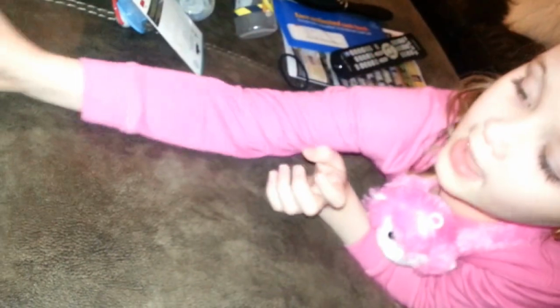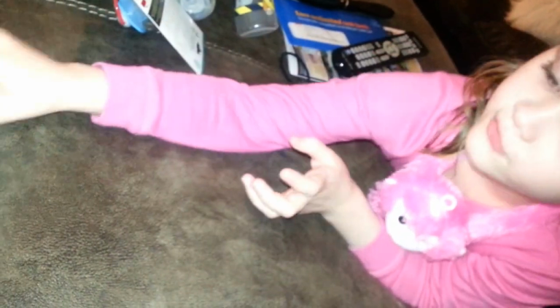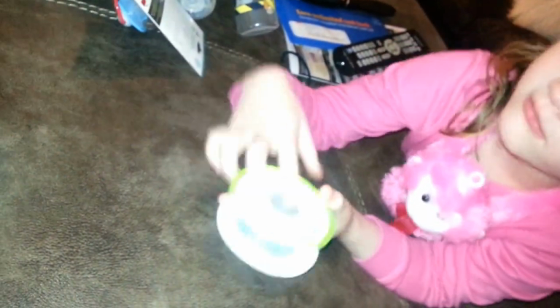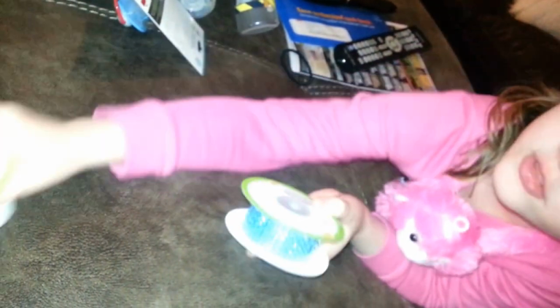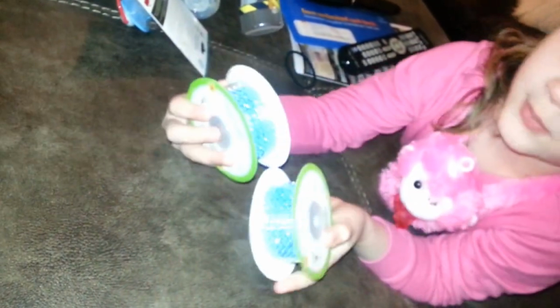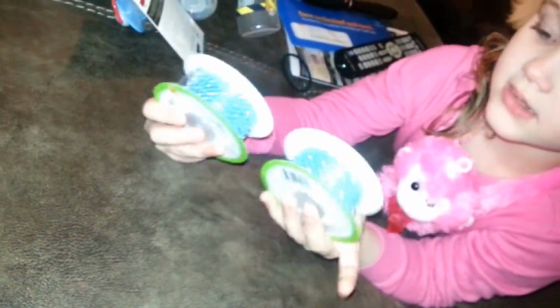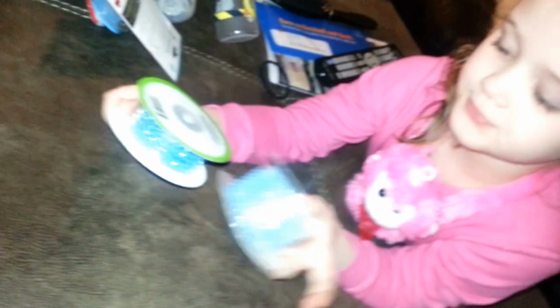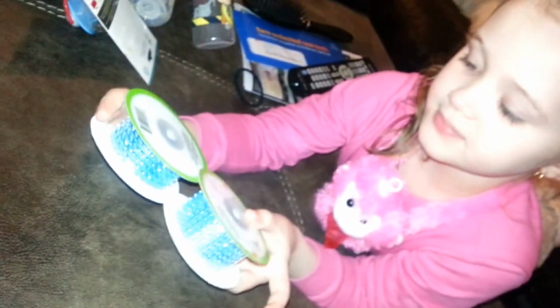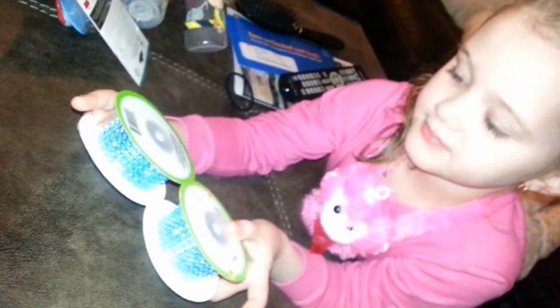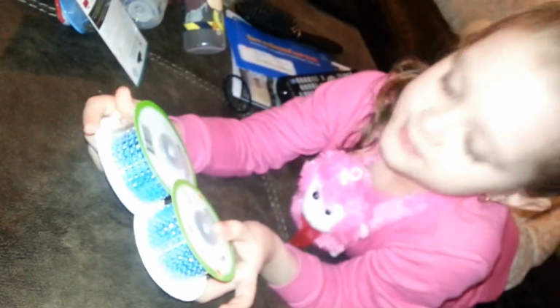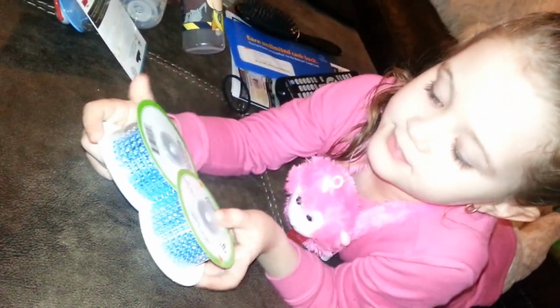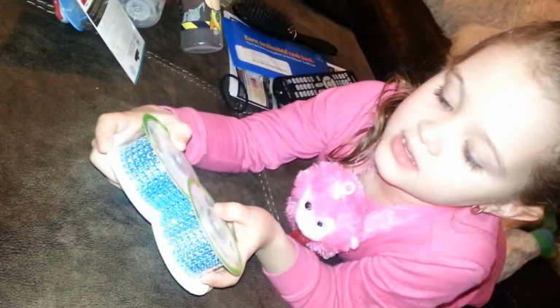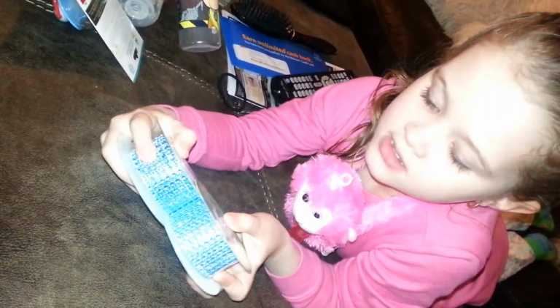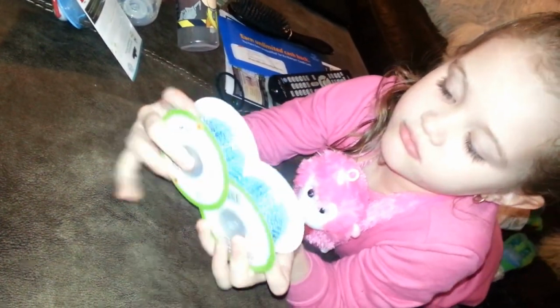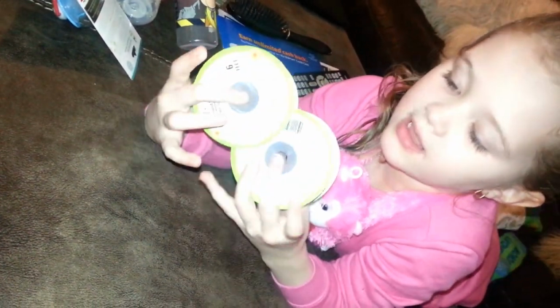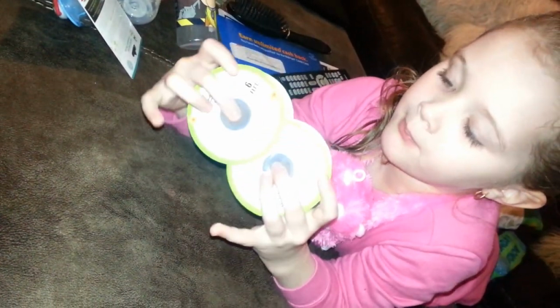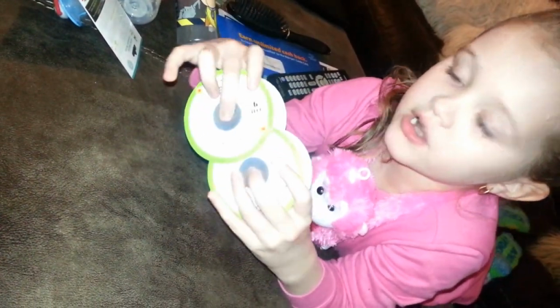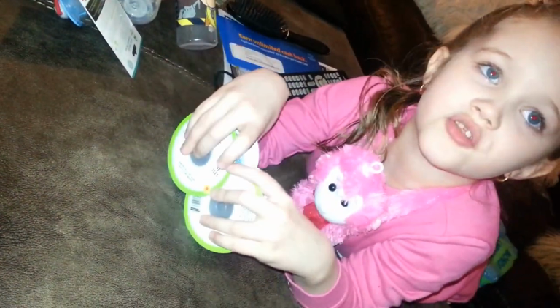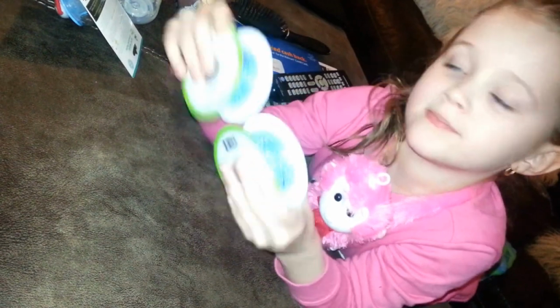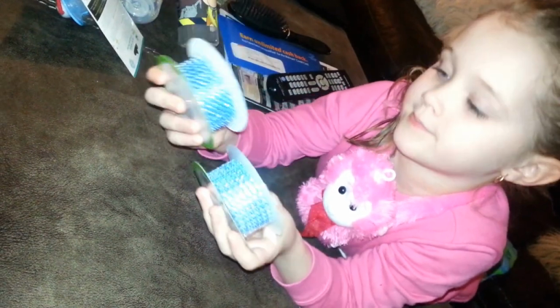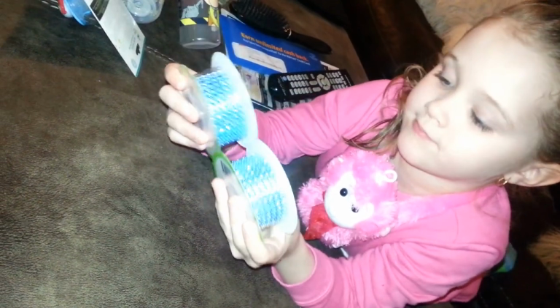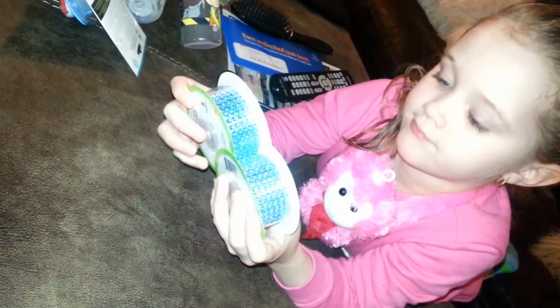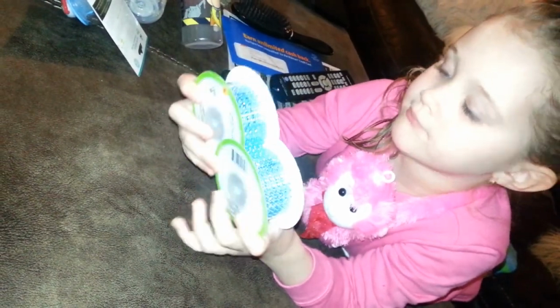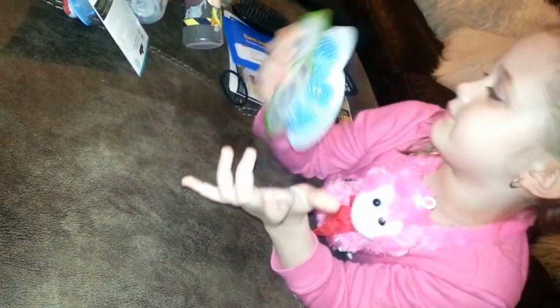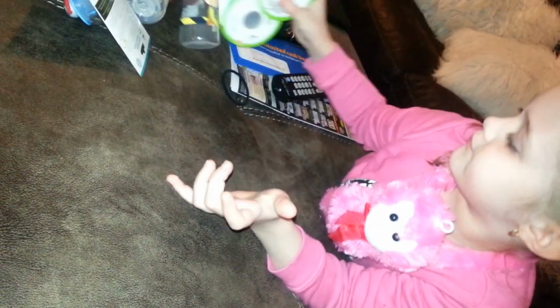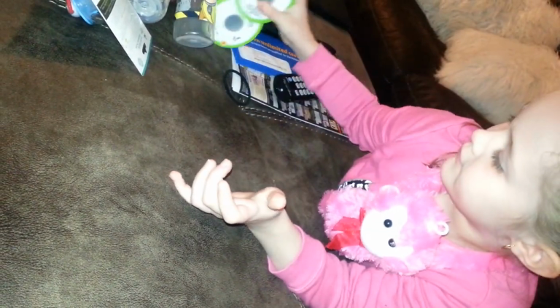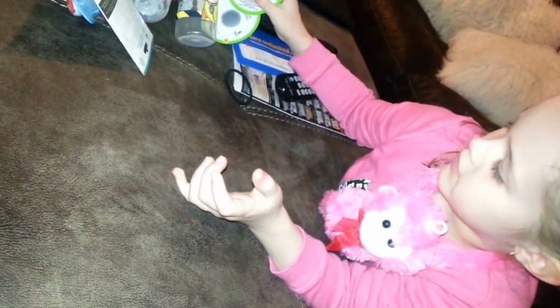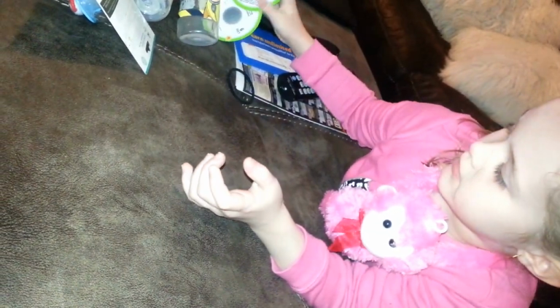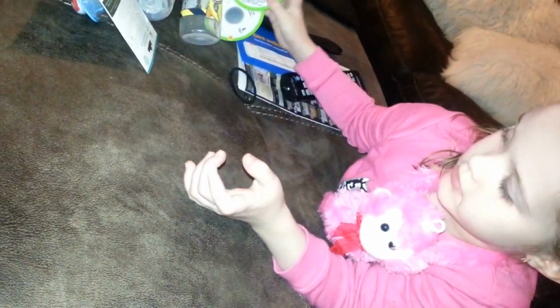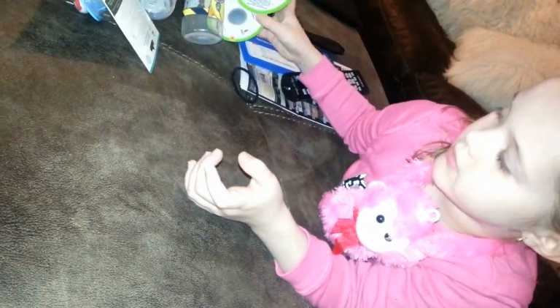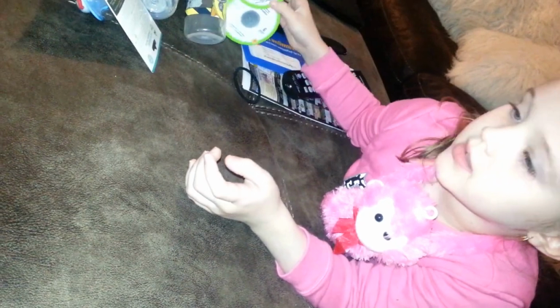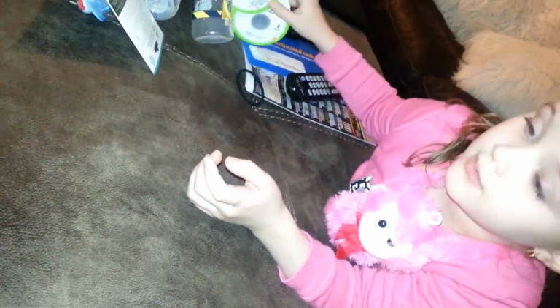We have the spring wrap for the diaper cake, because we're gonna make a diaper cake for your baby brother that's coming. We're gonna do the drum, and we're gonna do a square one that looks like a cake.